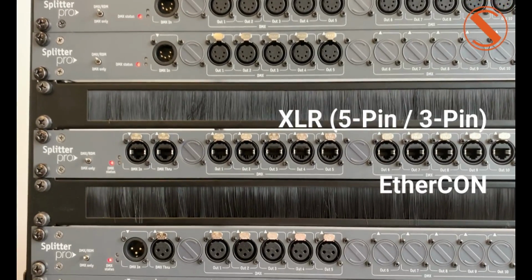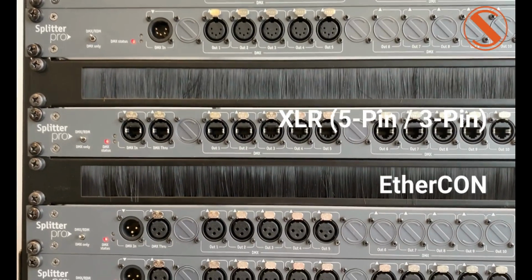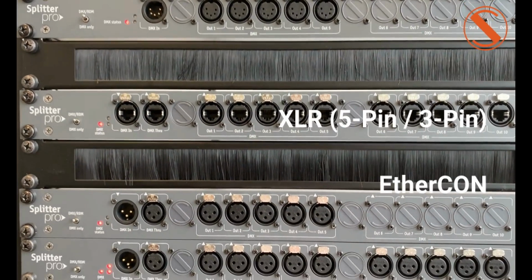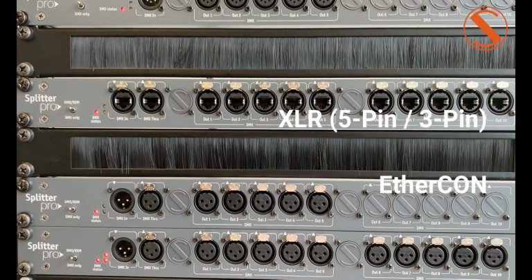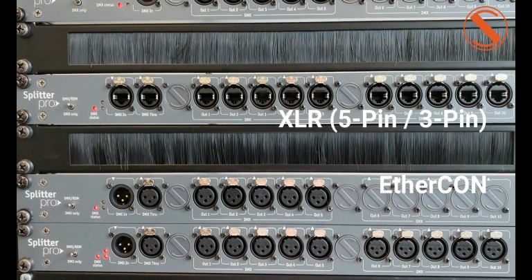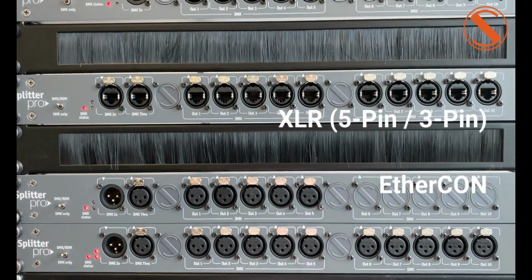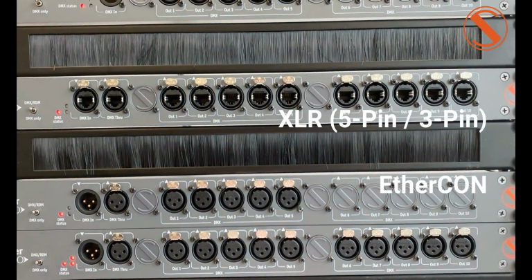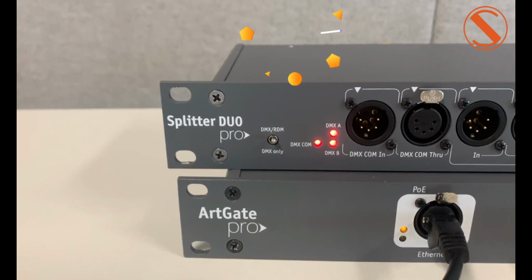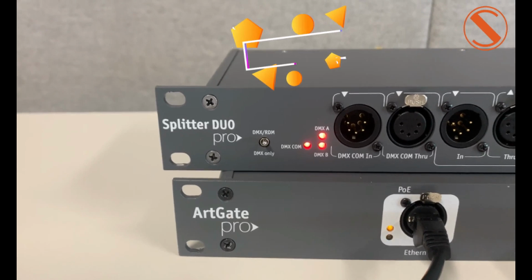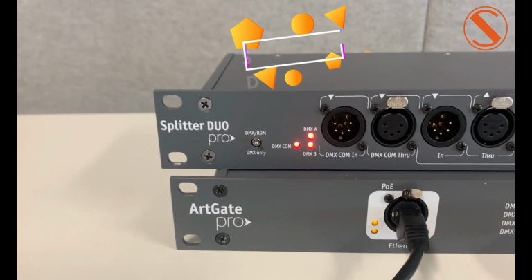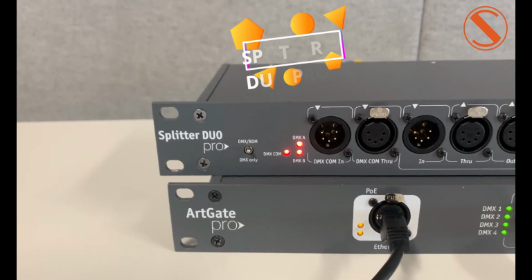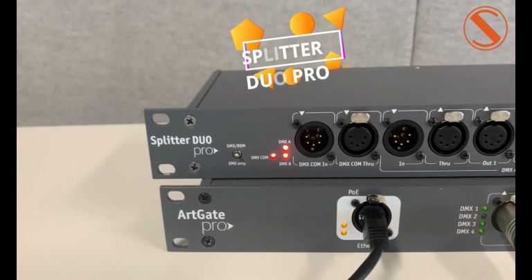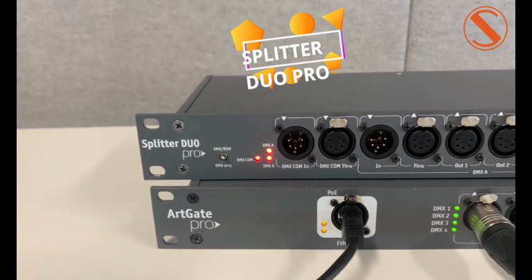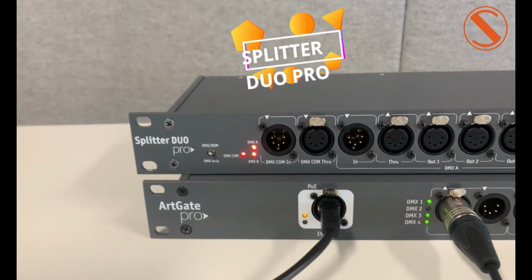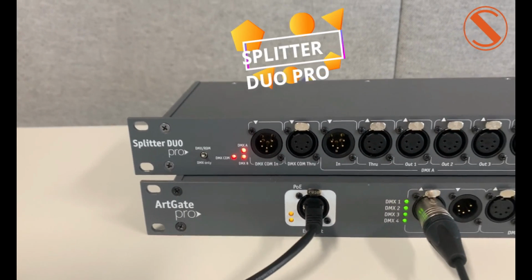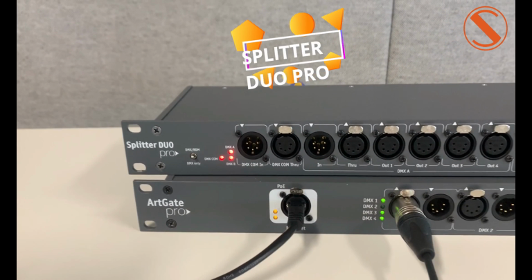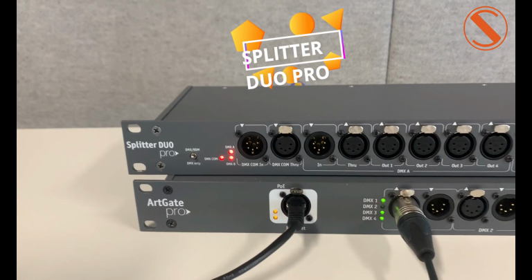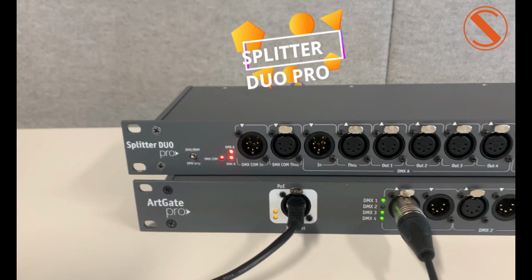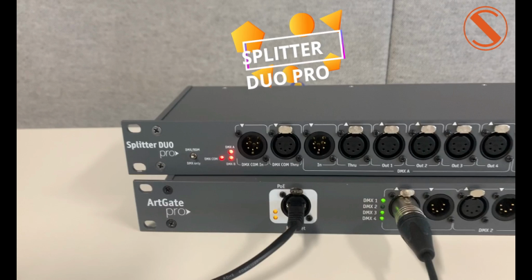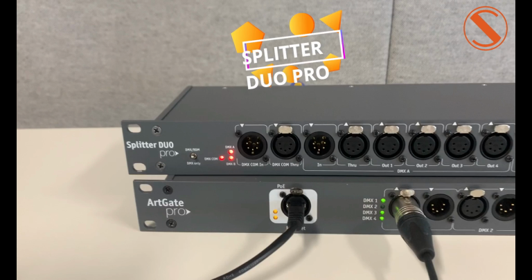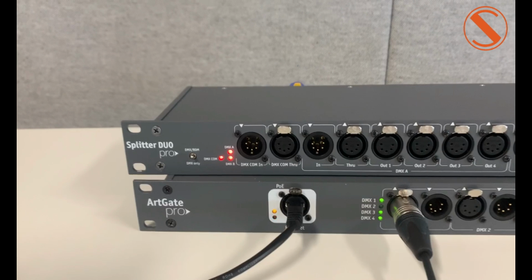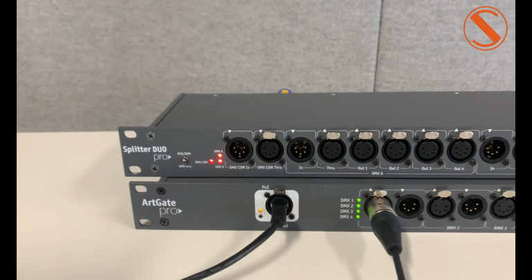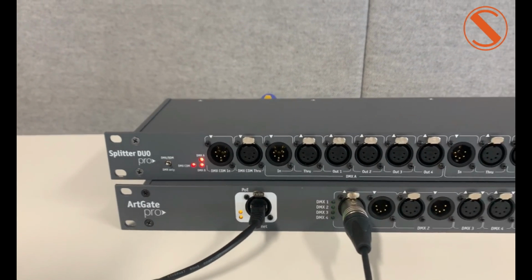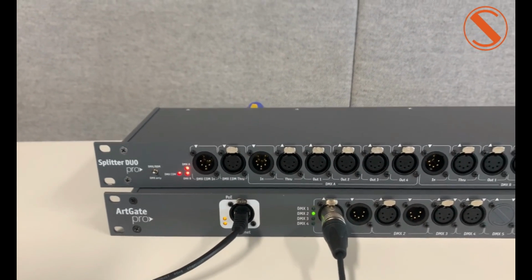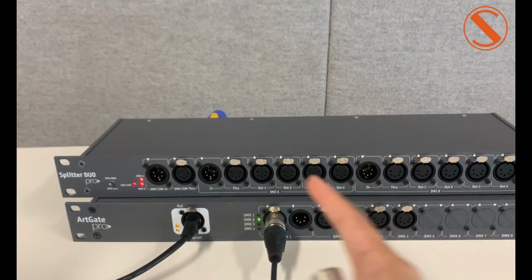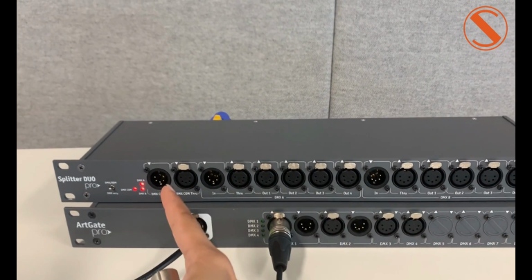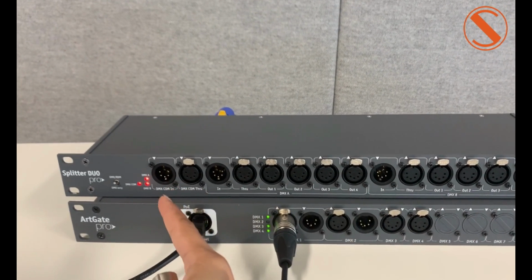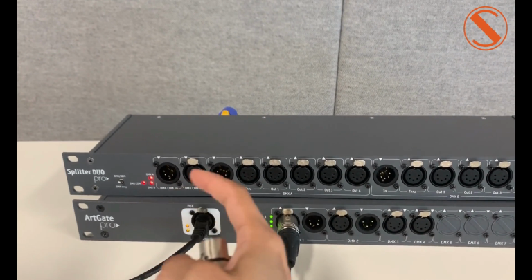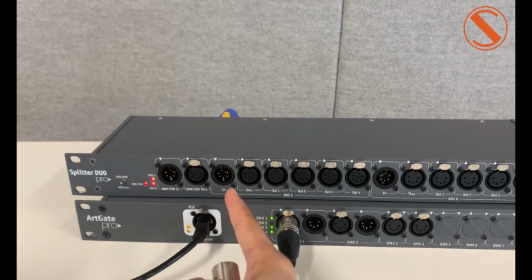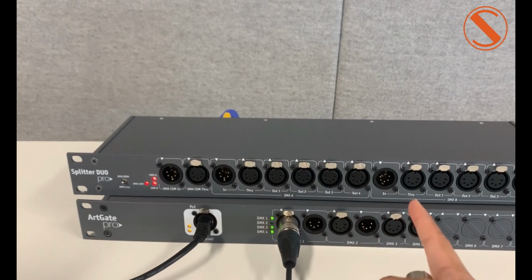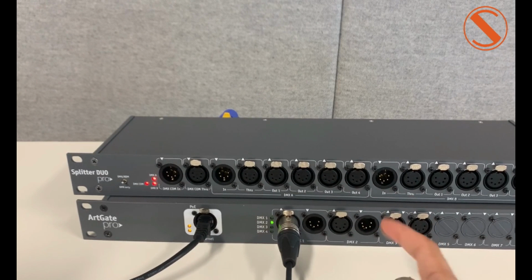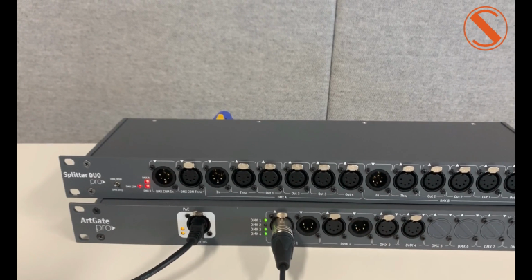Let's go see a very special device. It's our Splitter Duo Pro. This device operates as a regular splitter or as two separate splitters. It has one, two, and three DMX inputs.